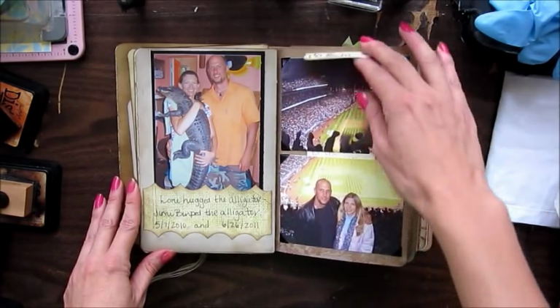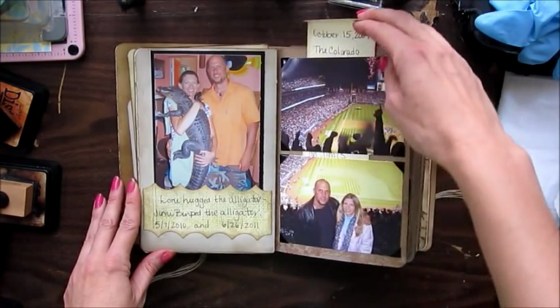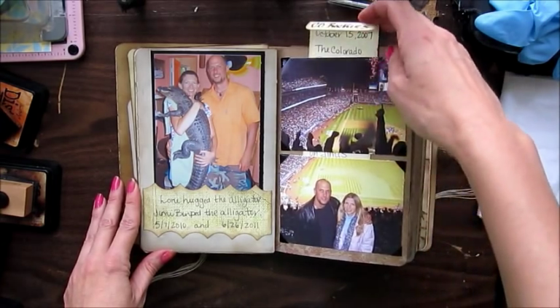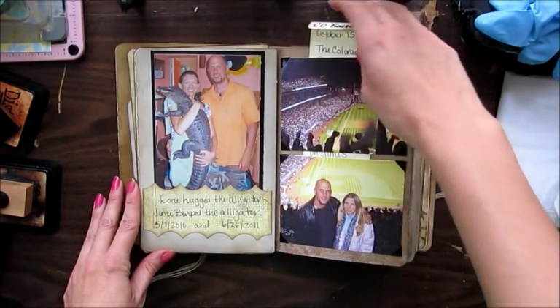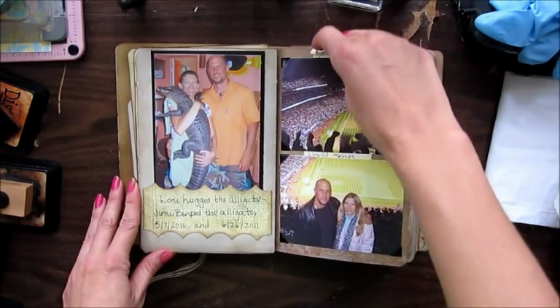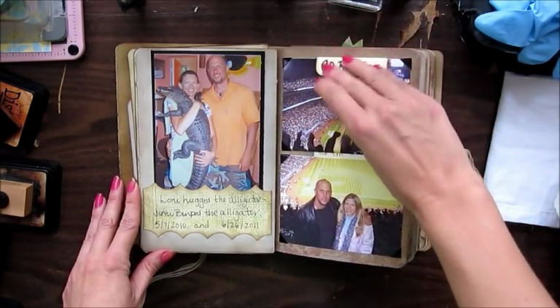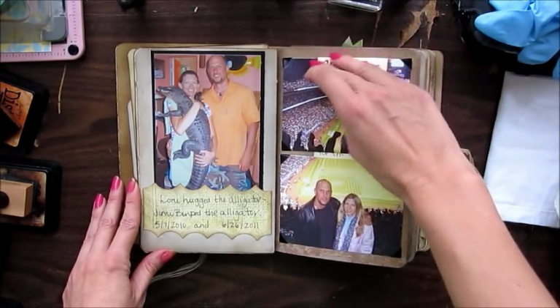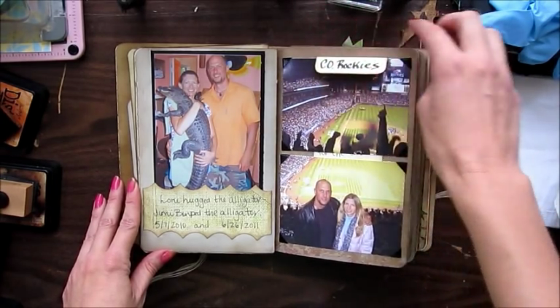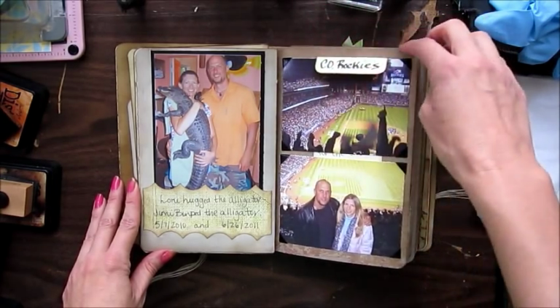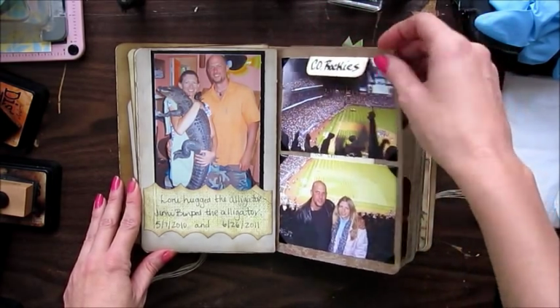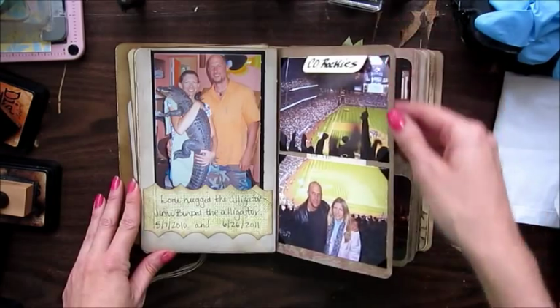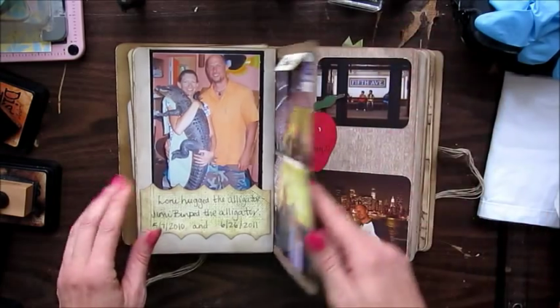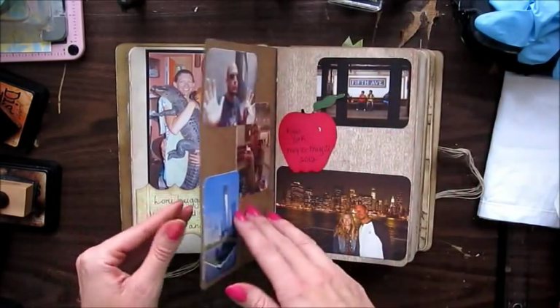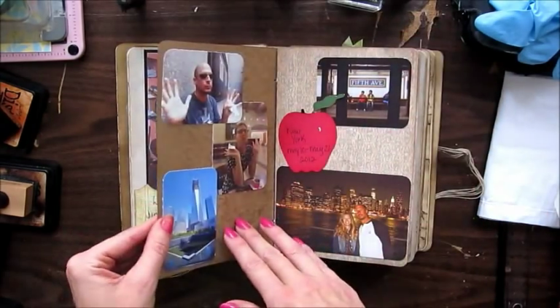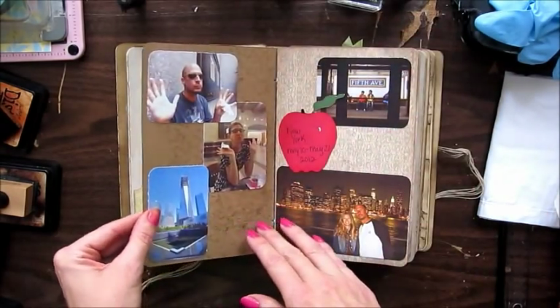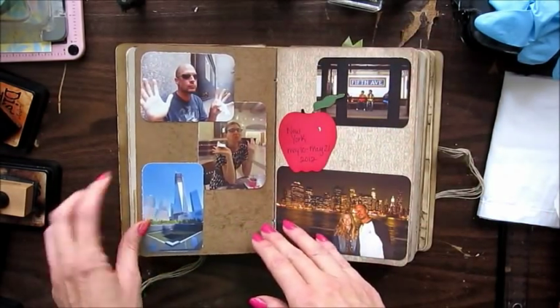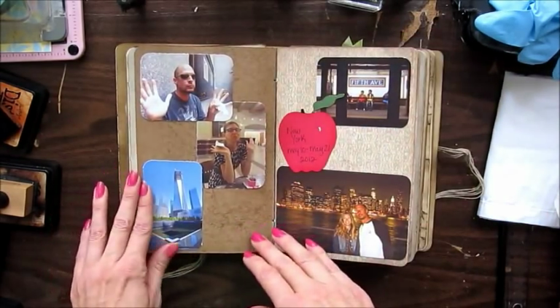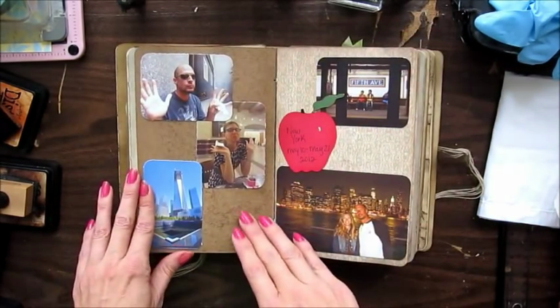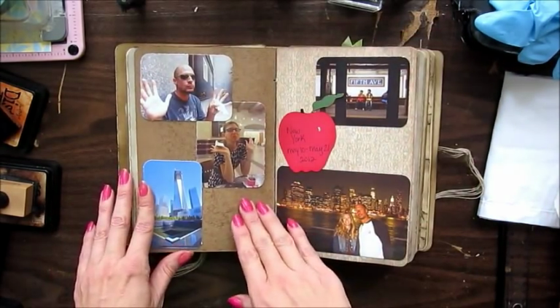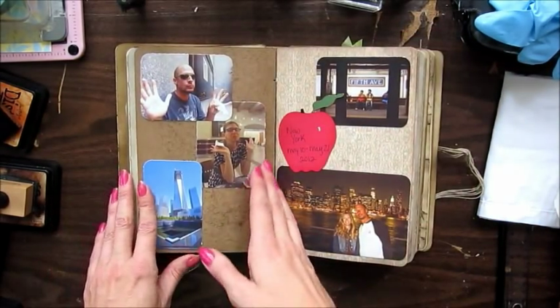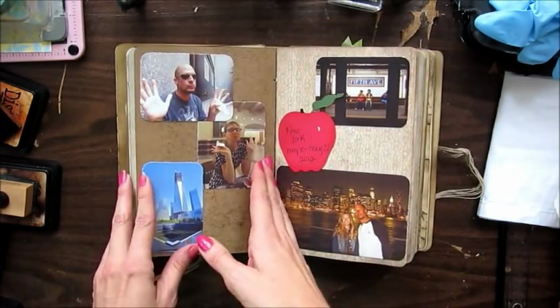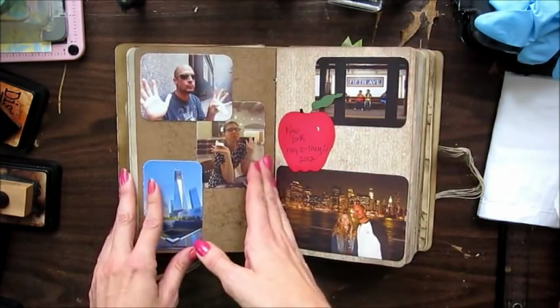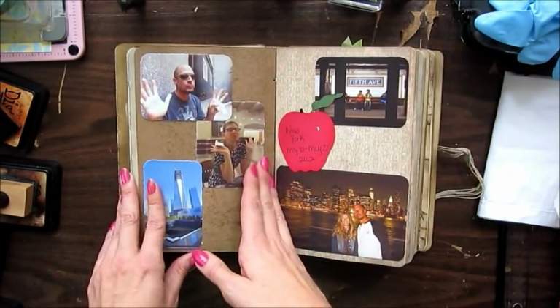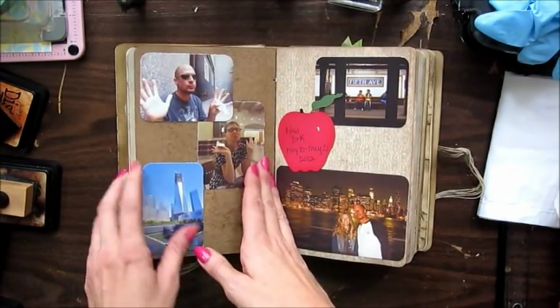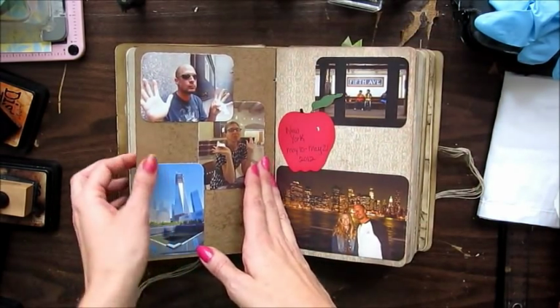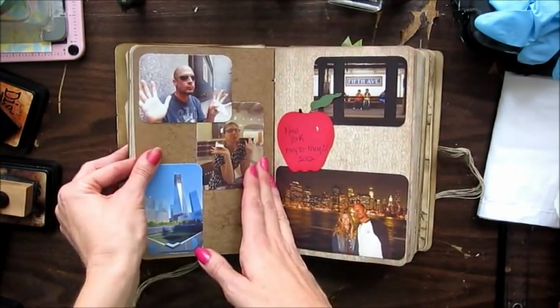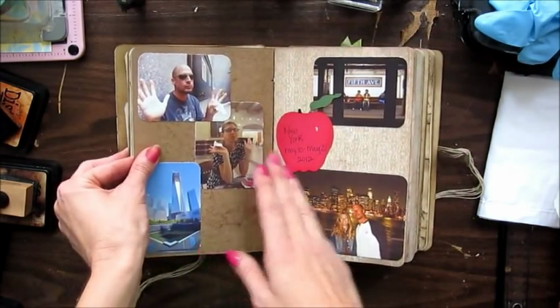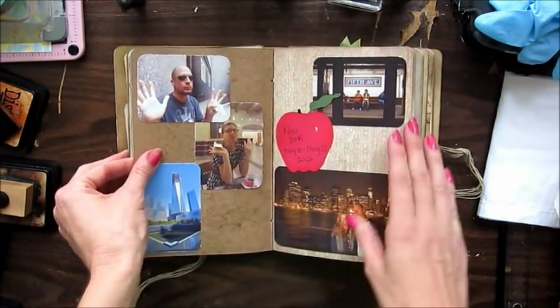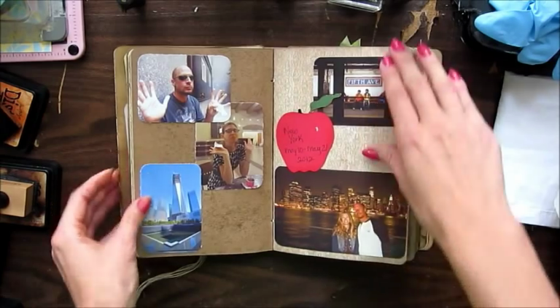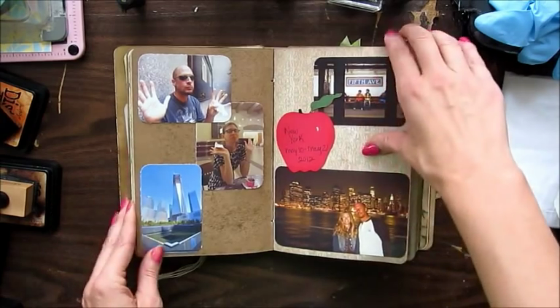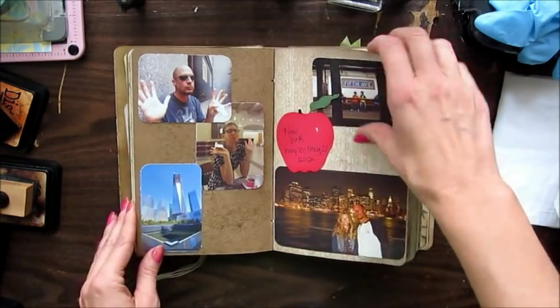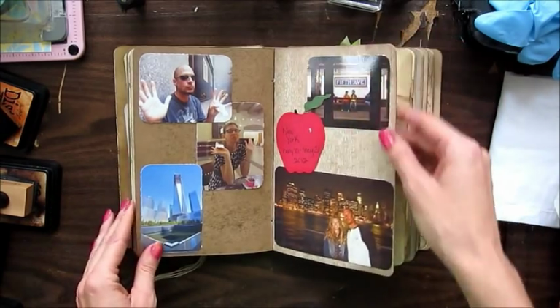We went to the Colorado Rockies game for his birthday — that was 2007. And this was when we went to New York this year, 2012.